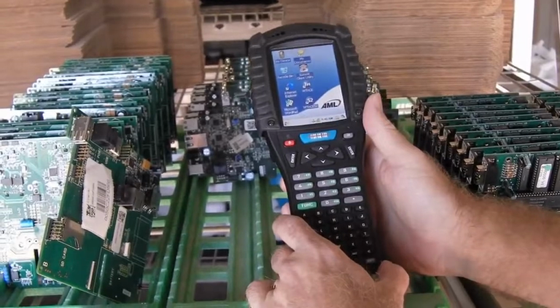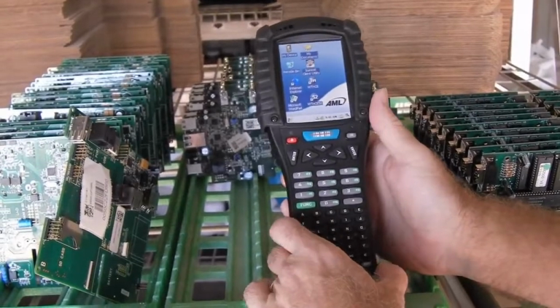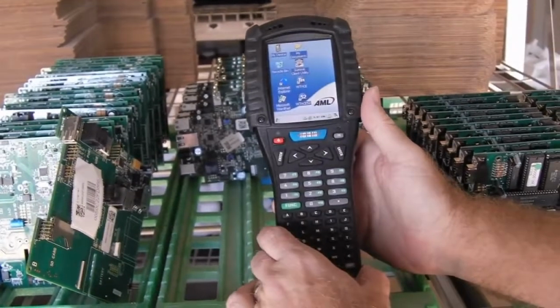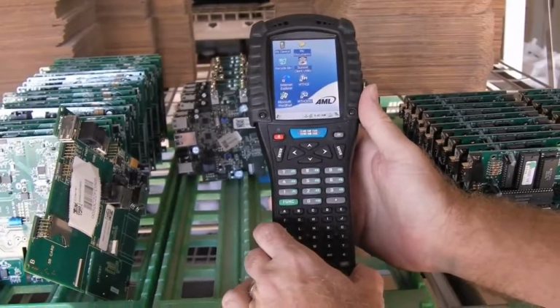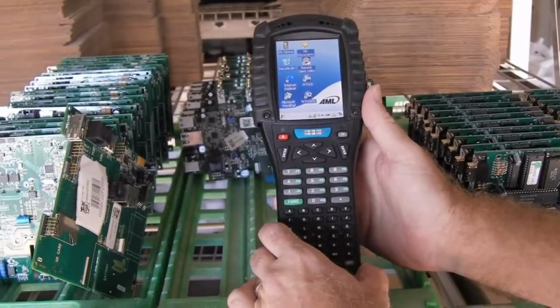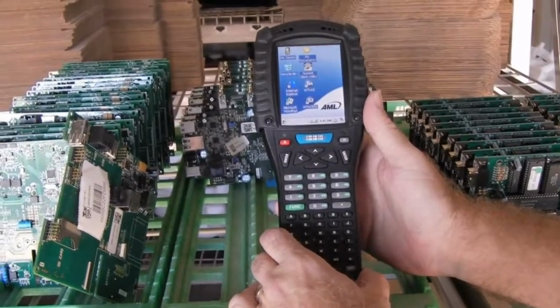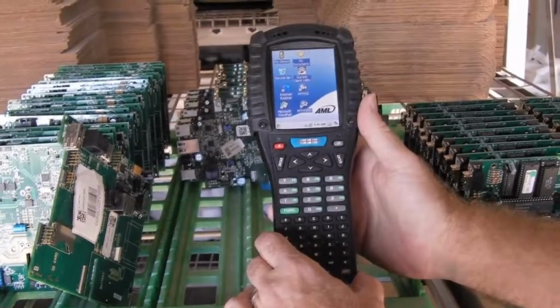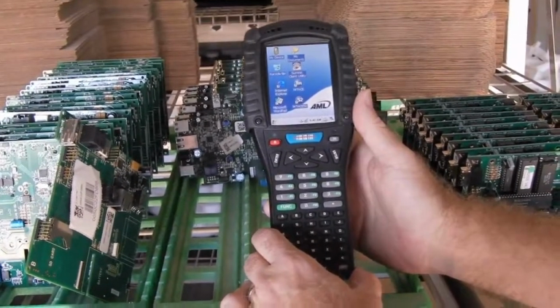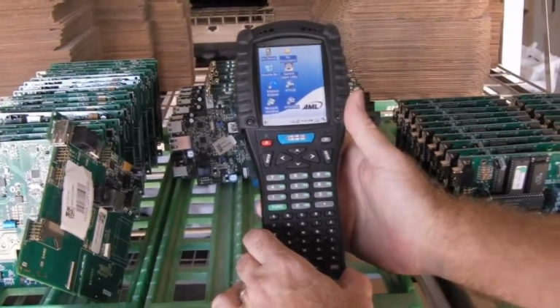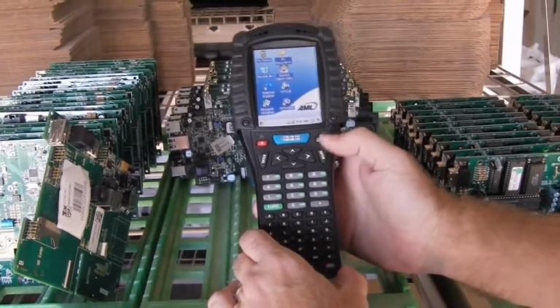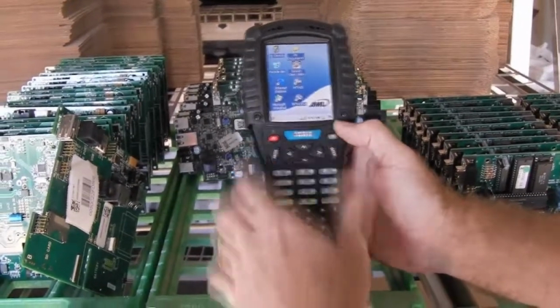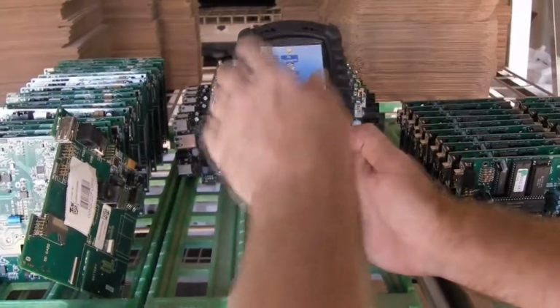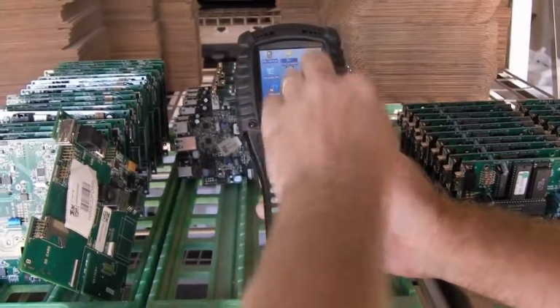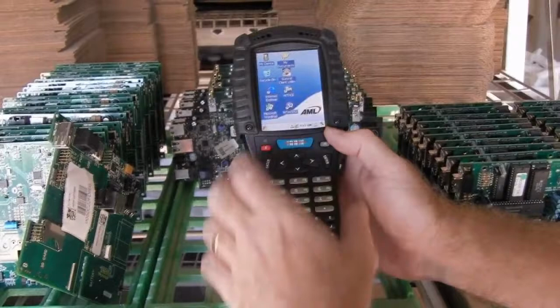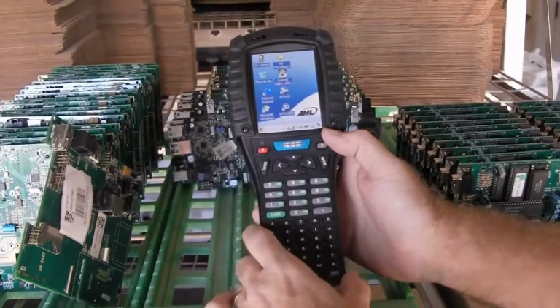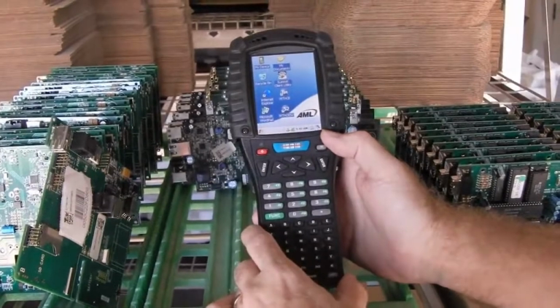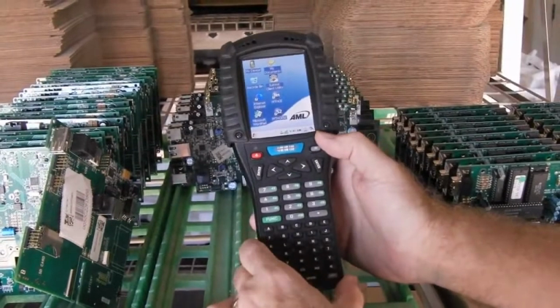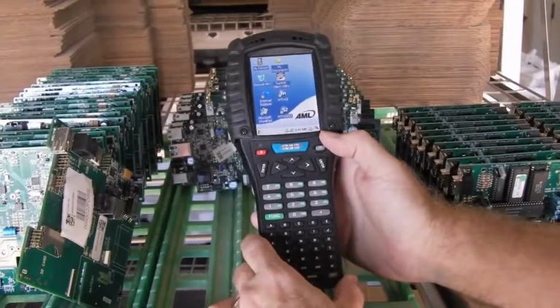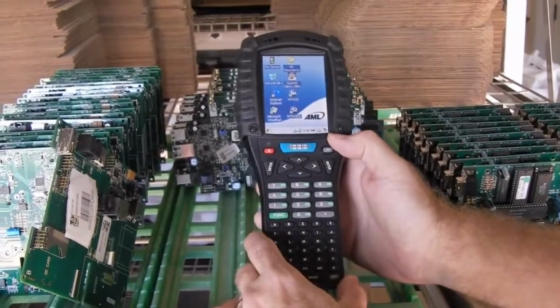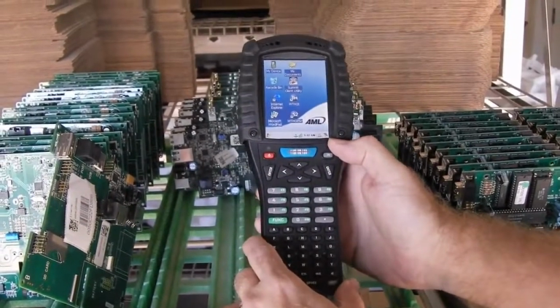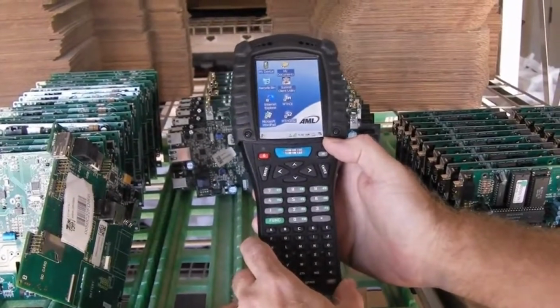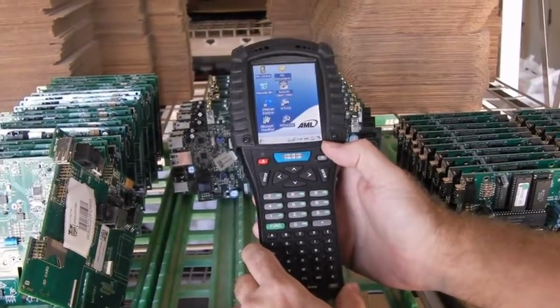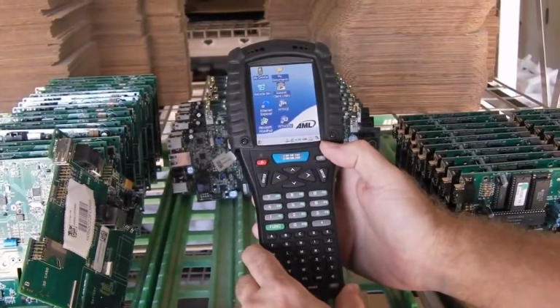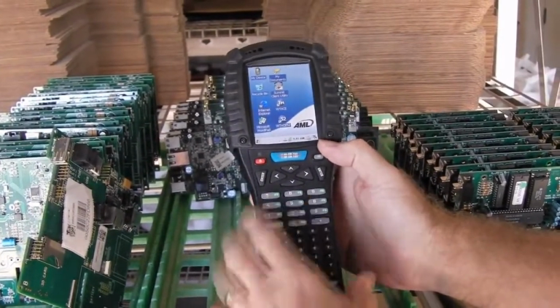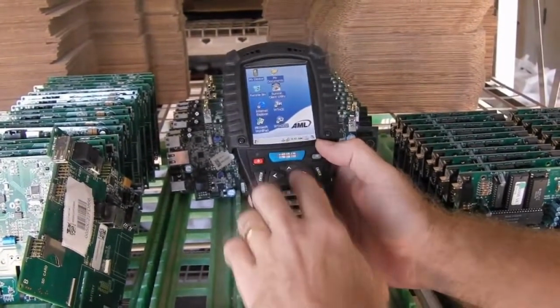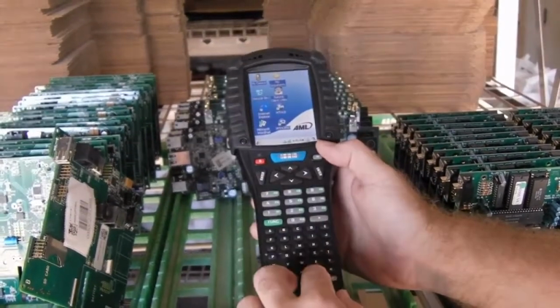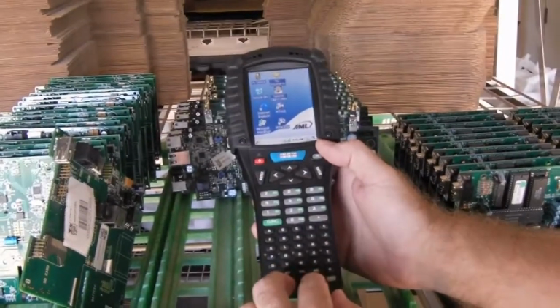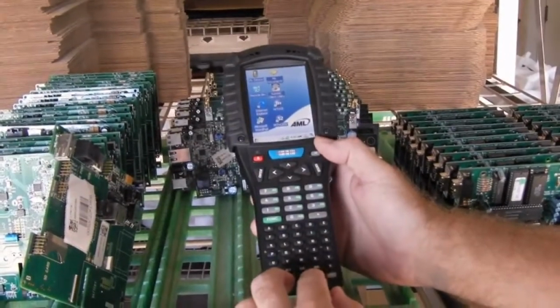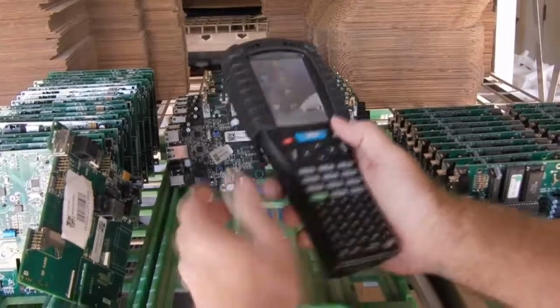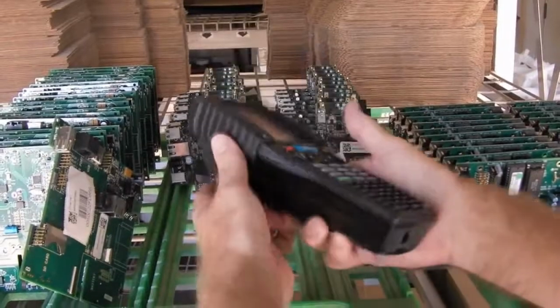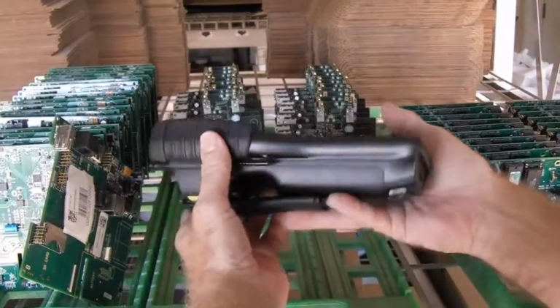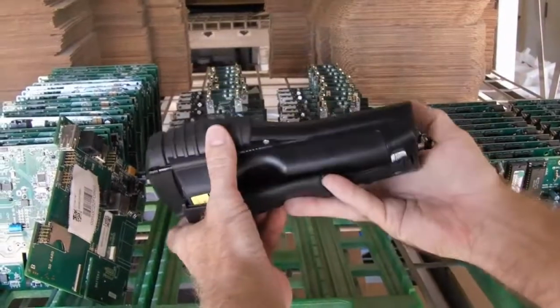When it gets dropped — and it will get dropped — less weight means less force when it hits the ground. It also has a rubber boot for added protection around the display. The display is a 3.5-inch color LCD with touchscreen. The keypad is full alphanumeric, and it also comes in a pistol grip version.